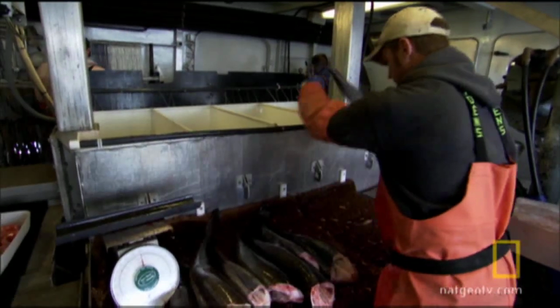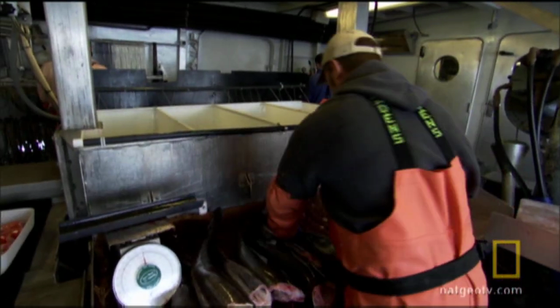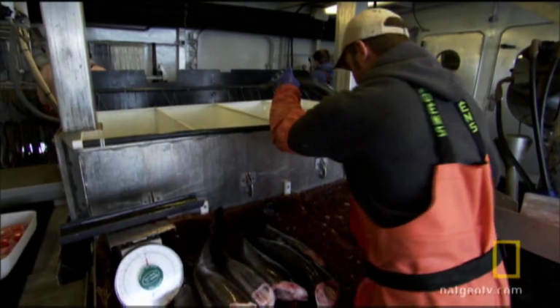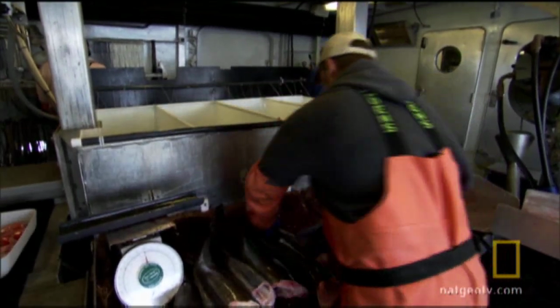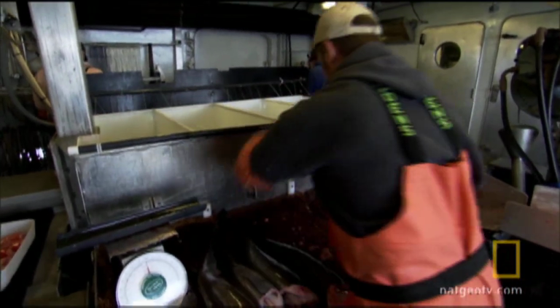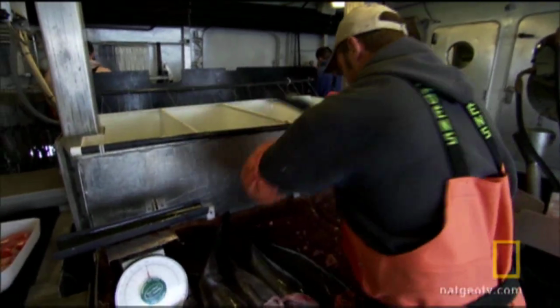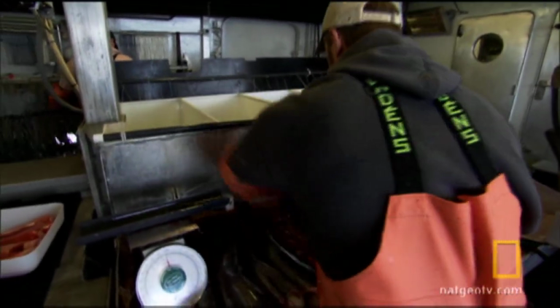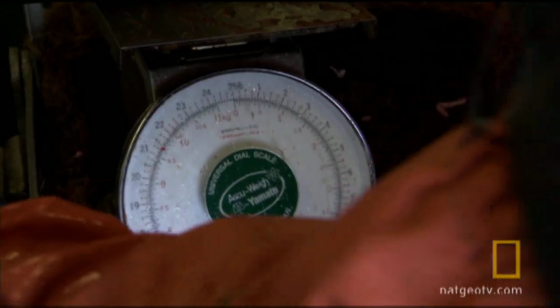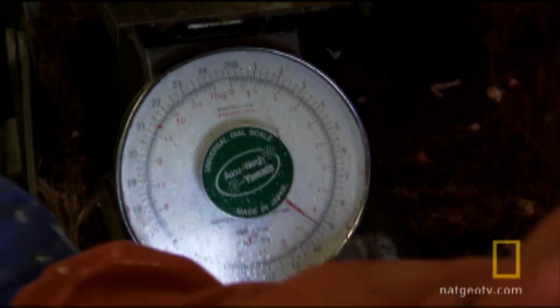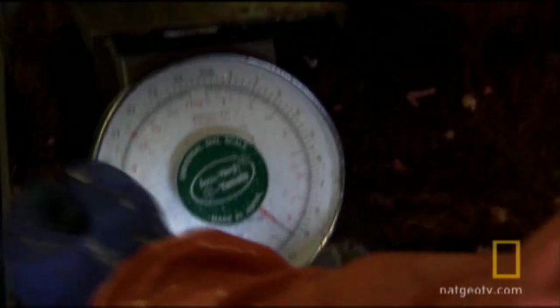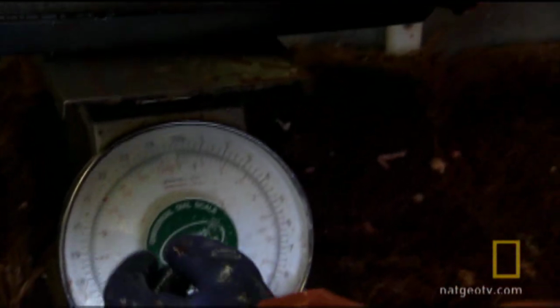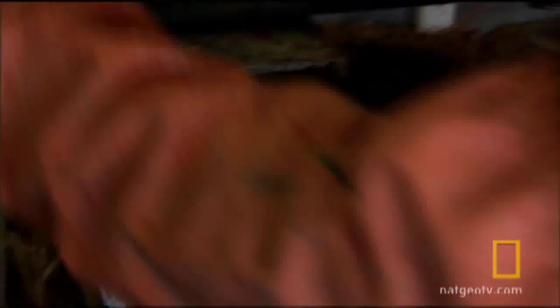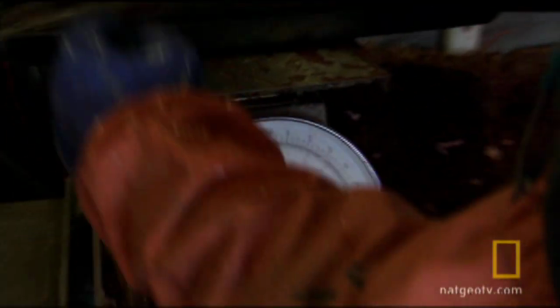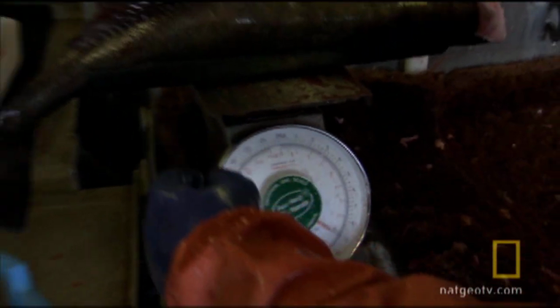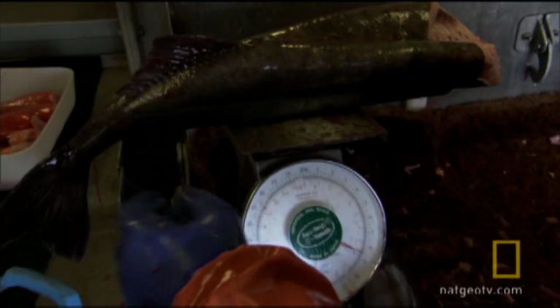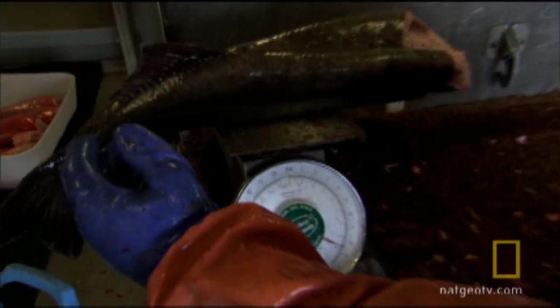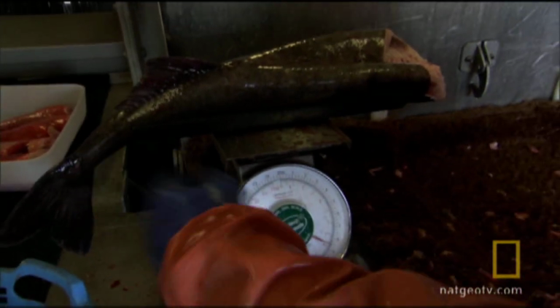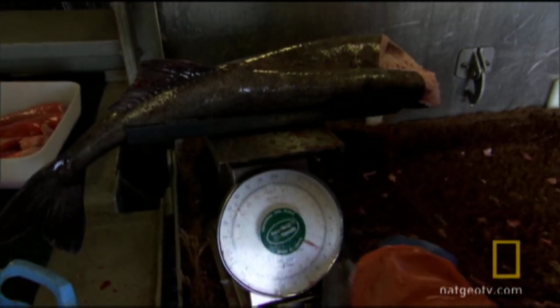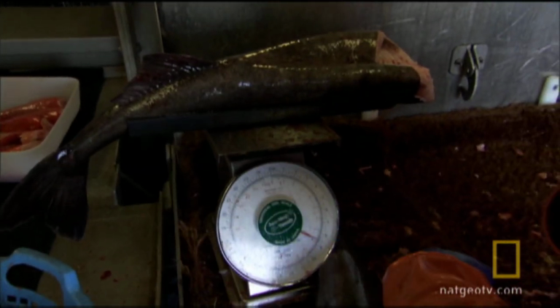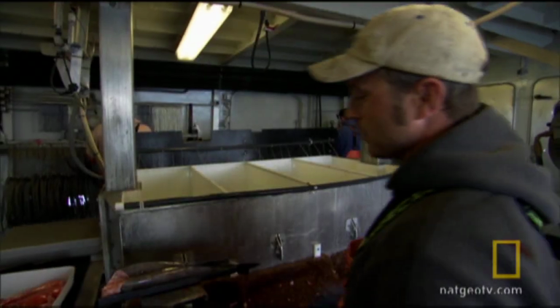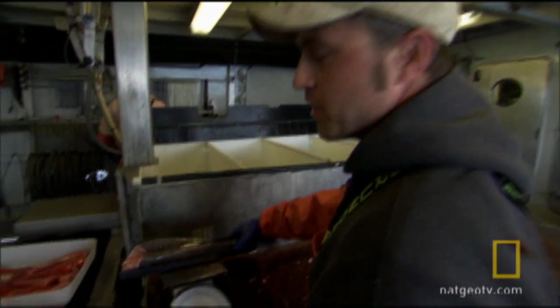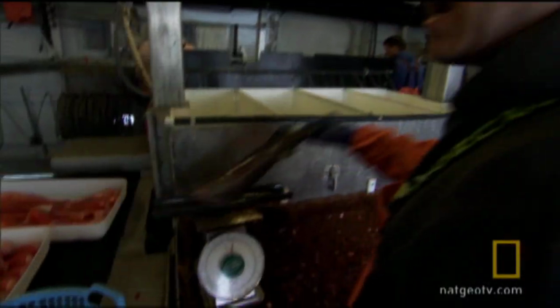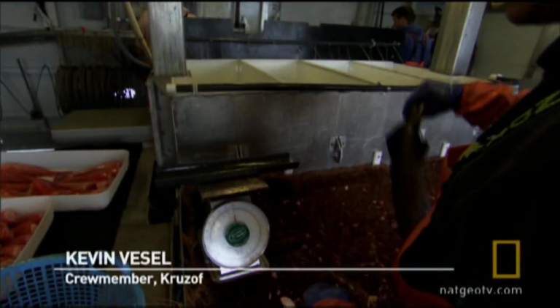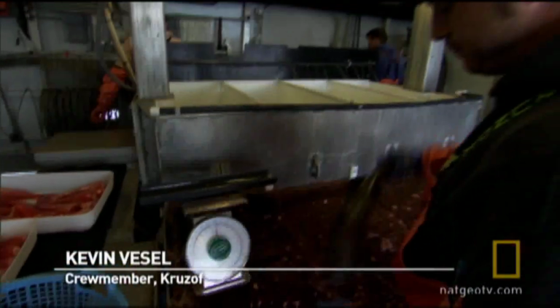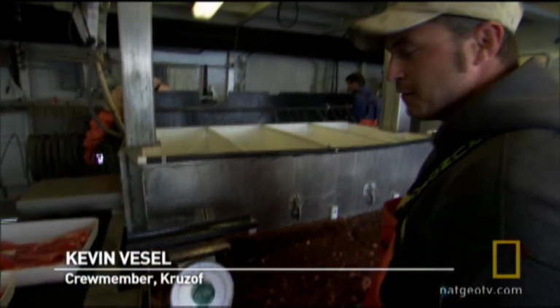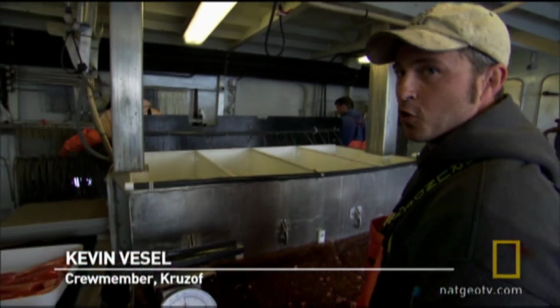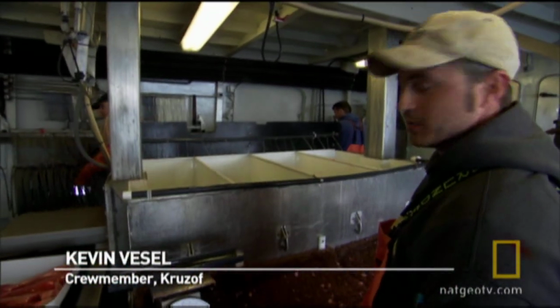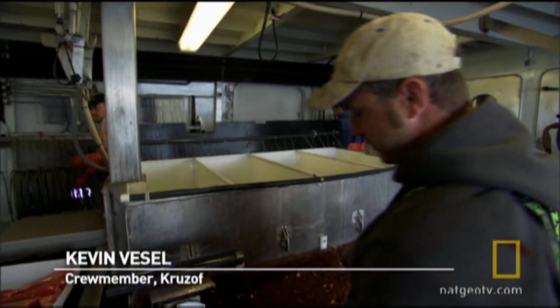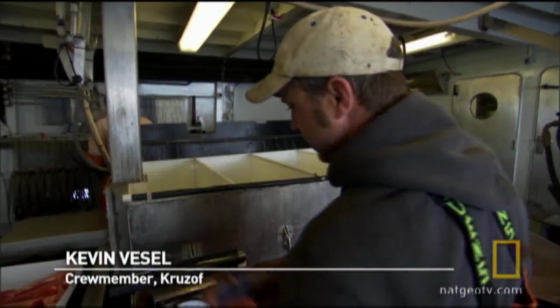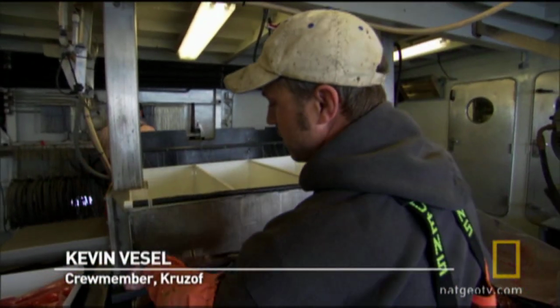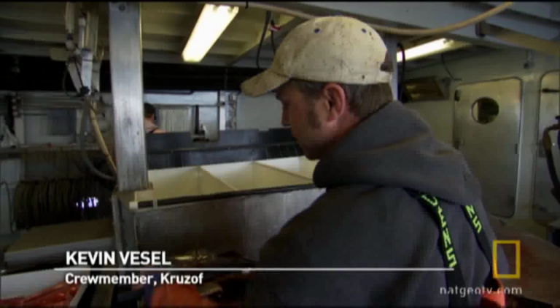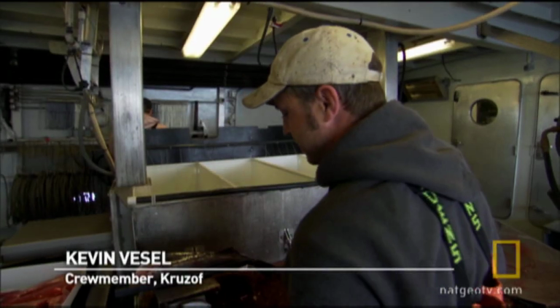They sort the fish by species and size. That one's about eight and a half, nine pounds. Those are the ones we want. The biggest fish we ever had was 44 pounds — that was down in southeast Alaska.